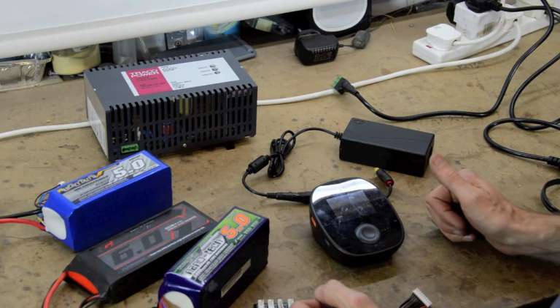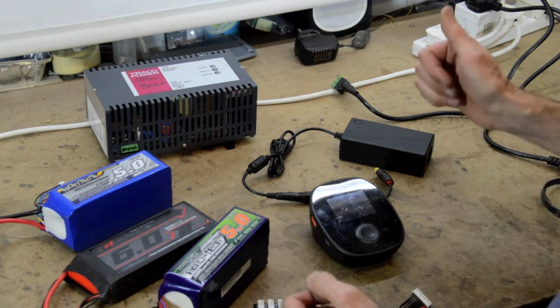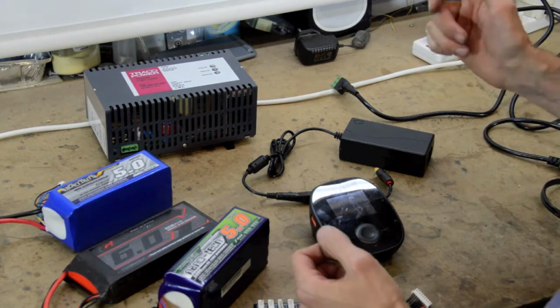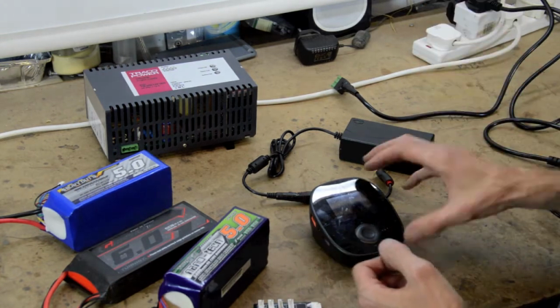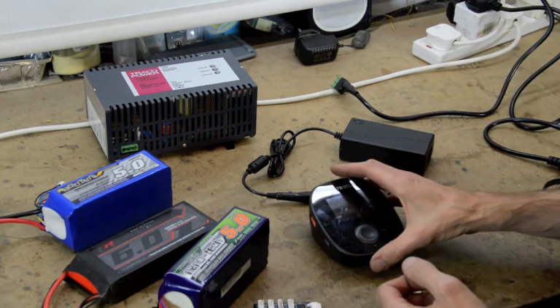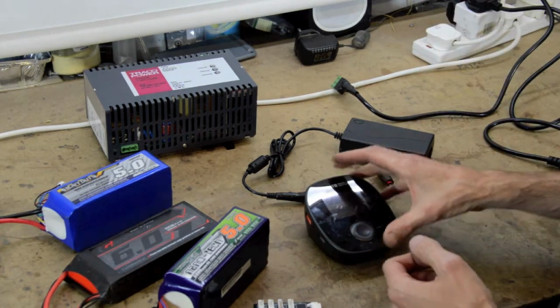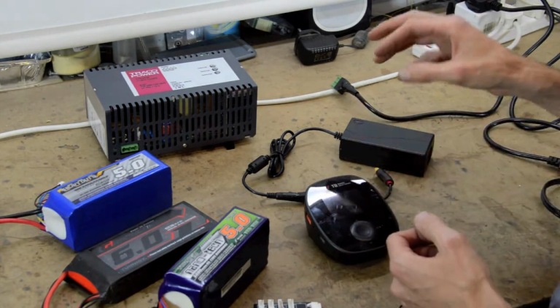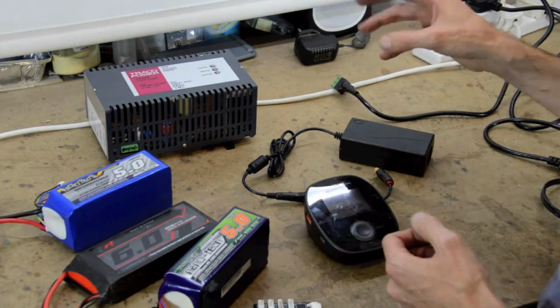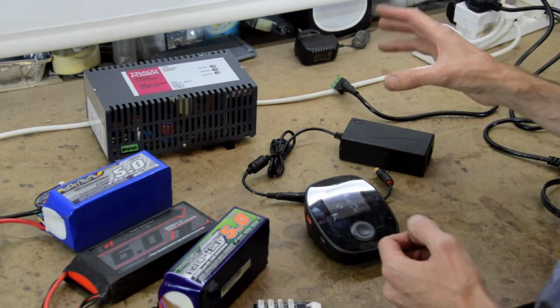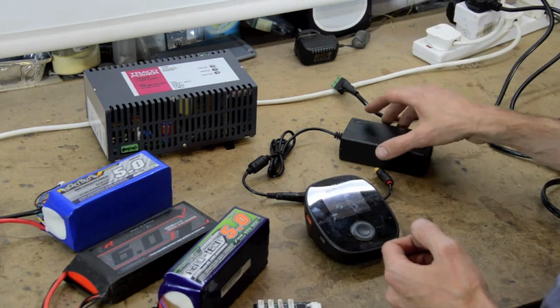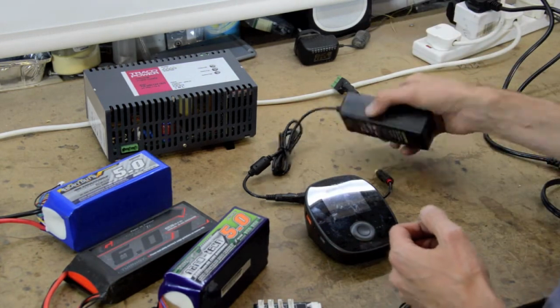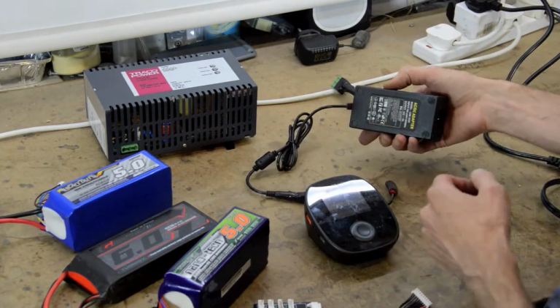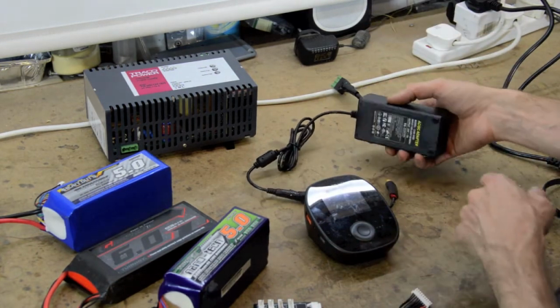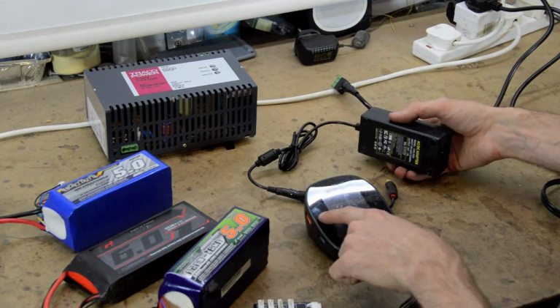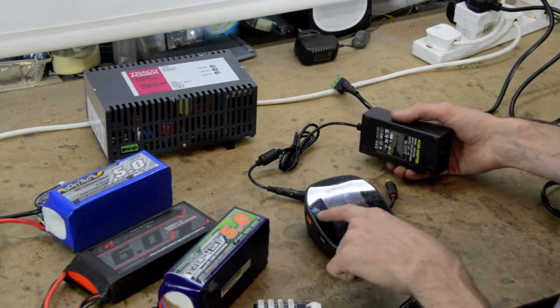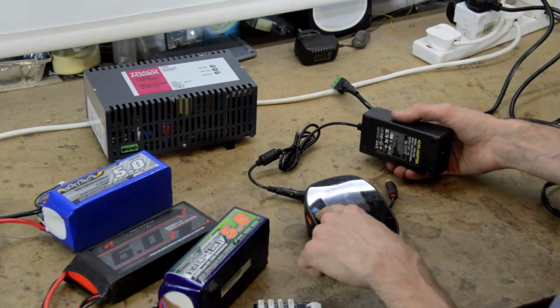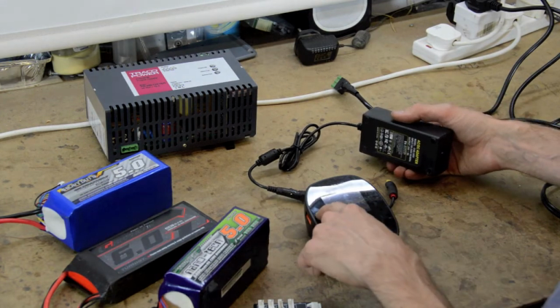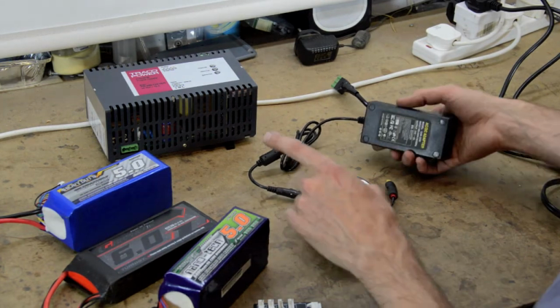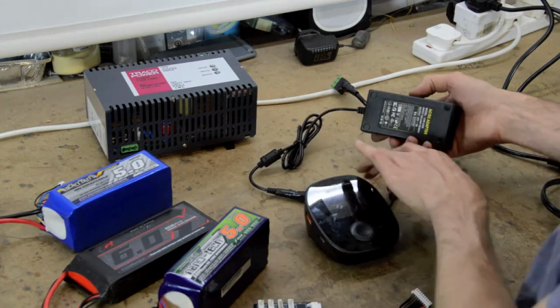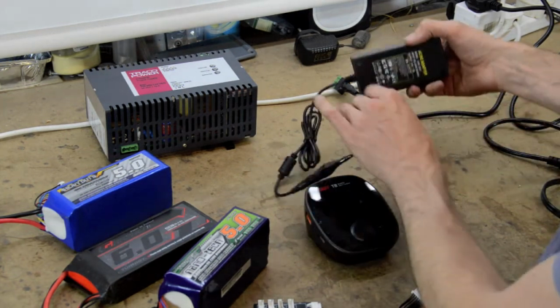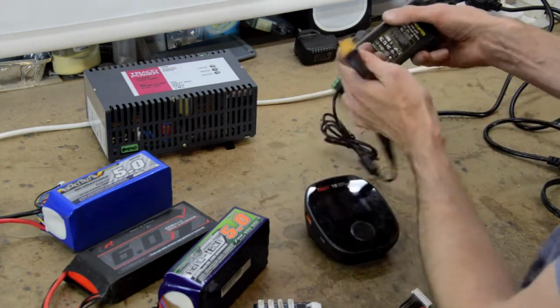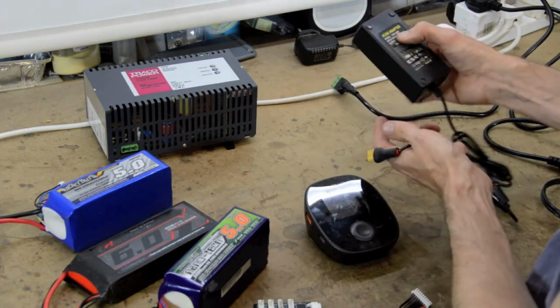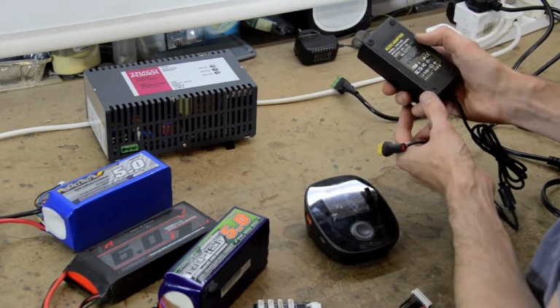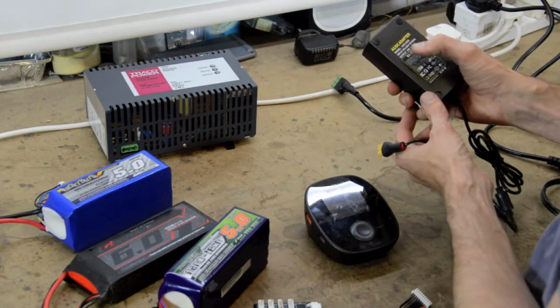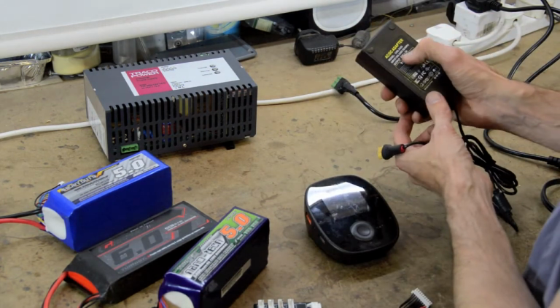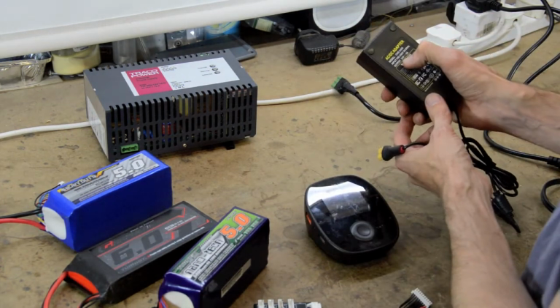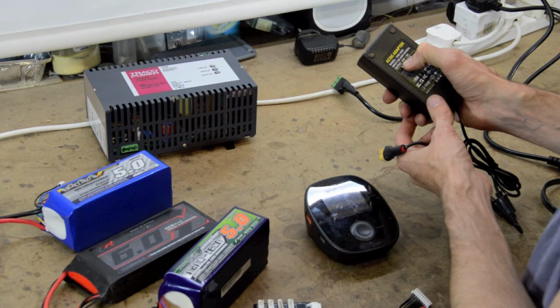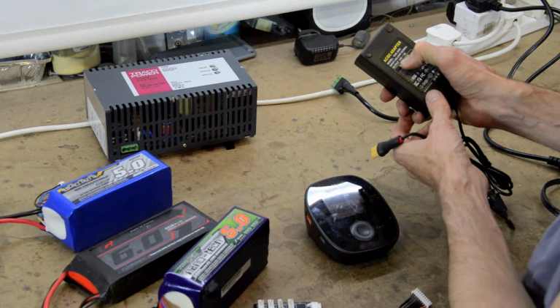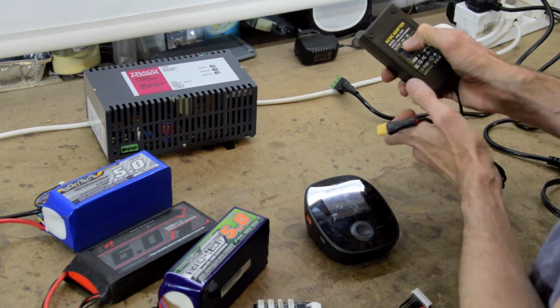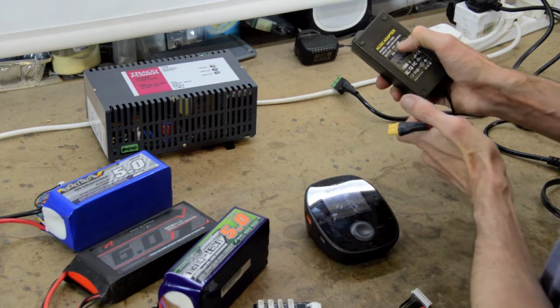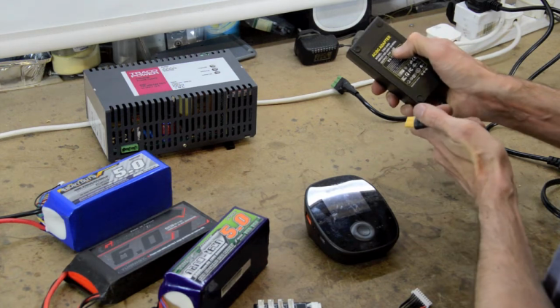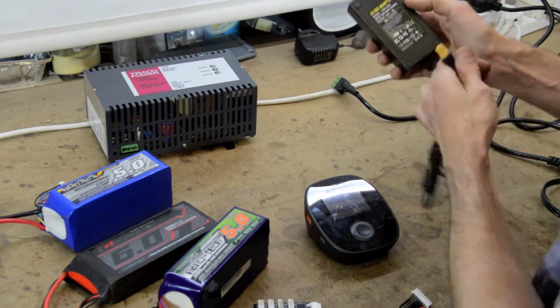I thought I'd buy one that's slightly higher rated - because you can go up to 40 volts - so I bought this one, which is rated up to 24 volts and 5 amps.